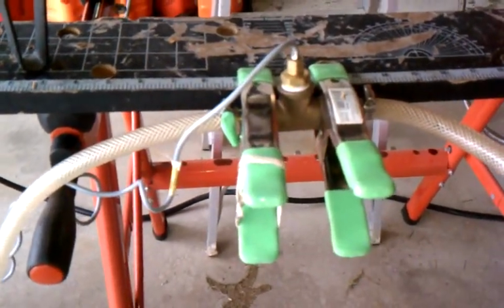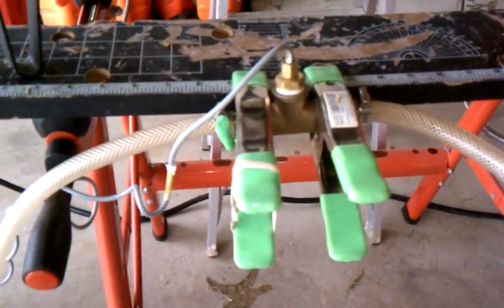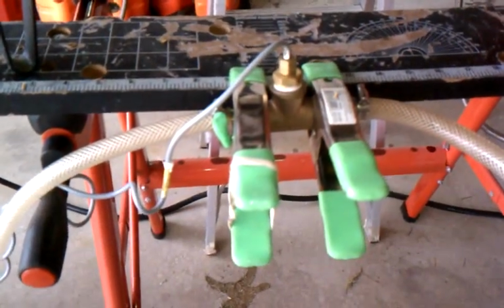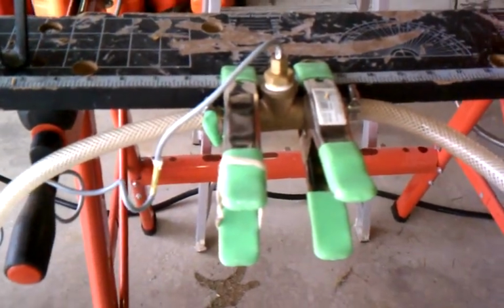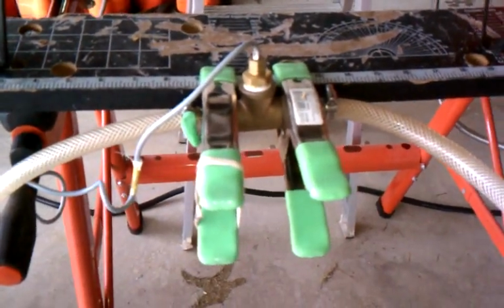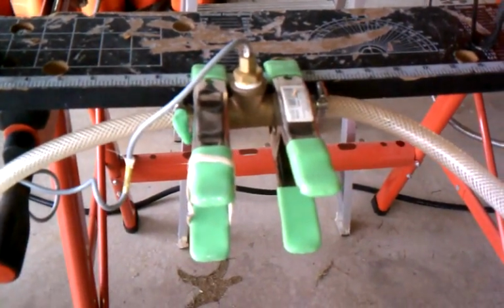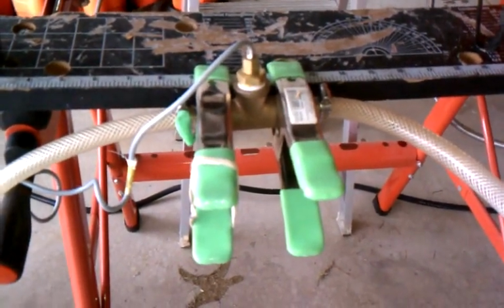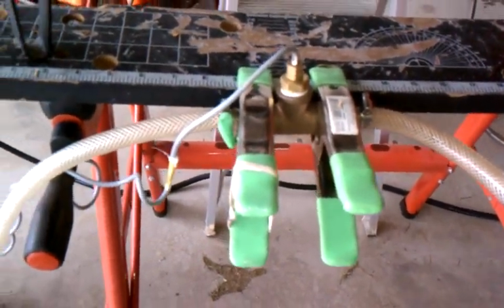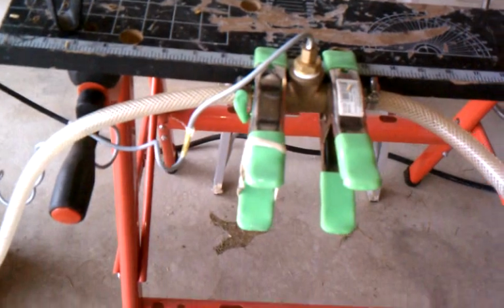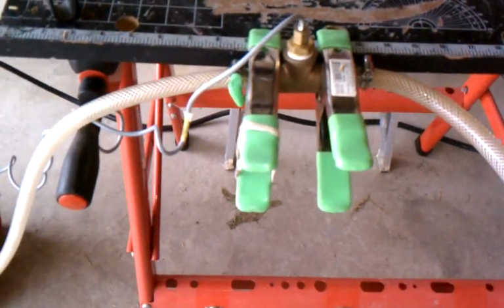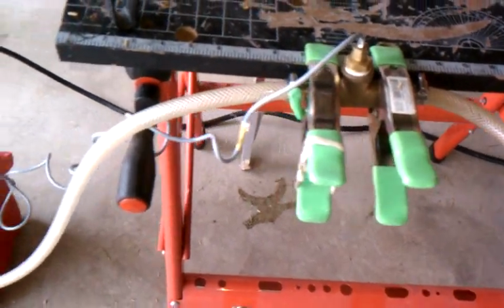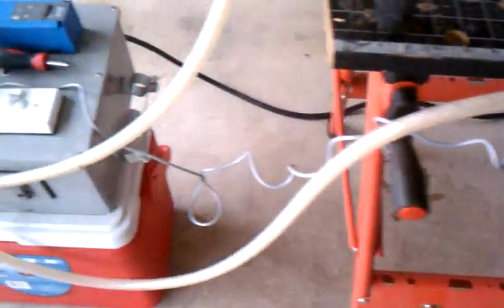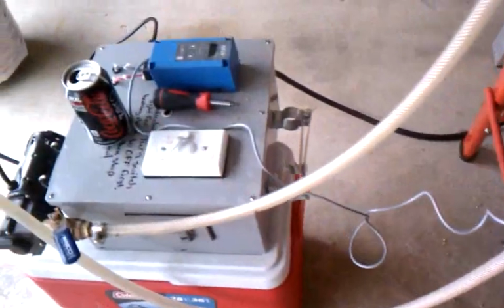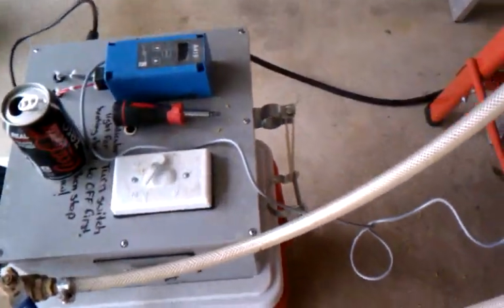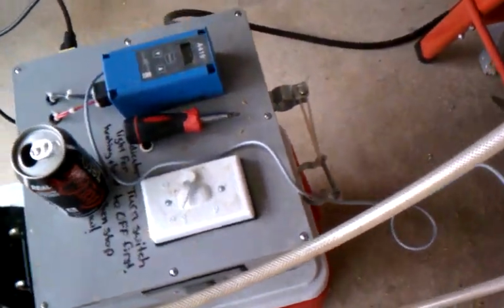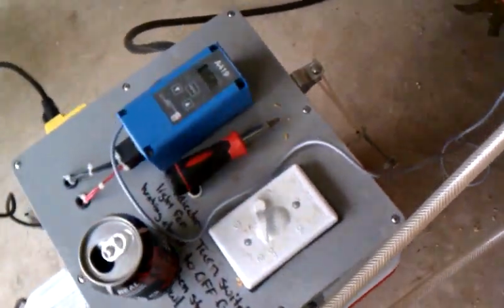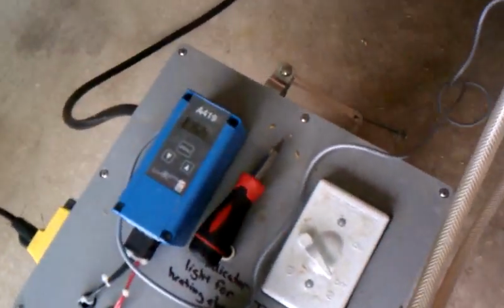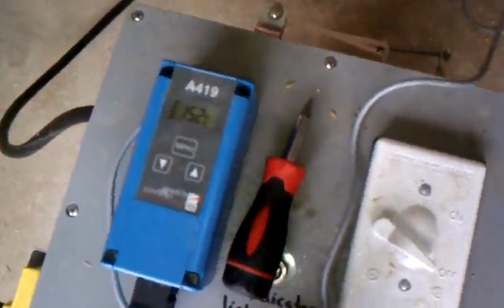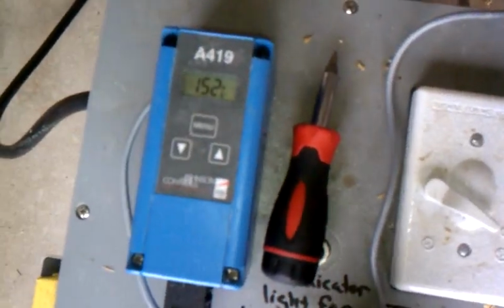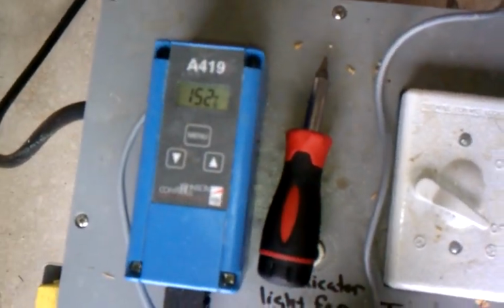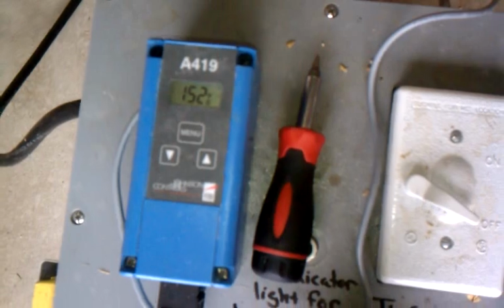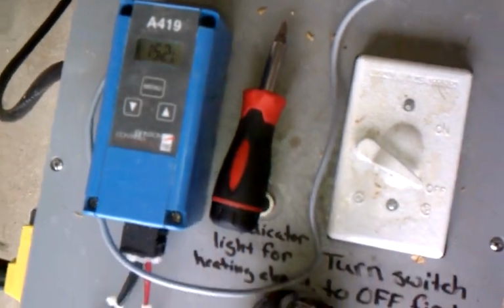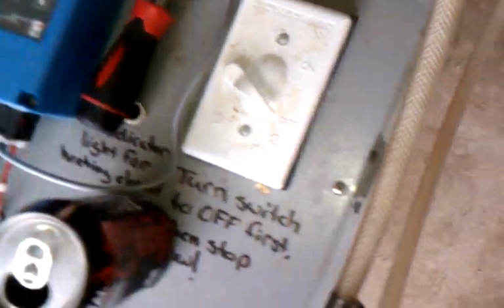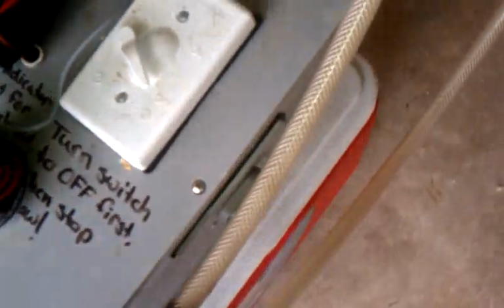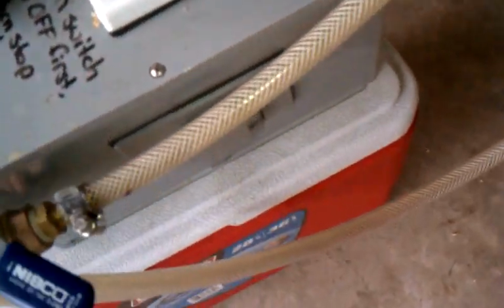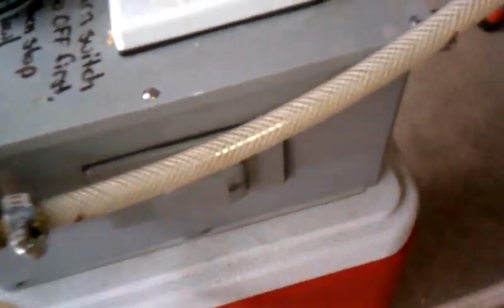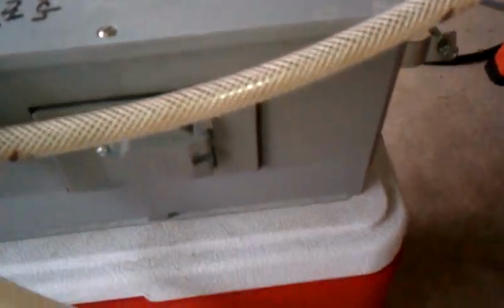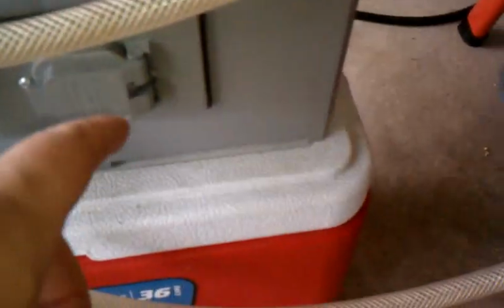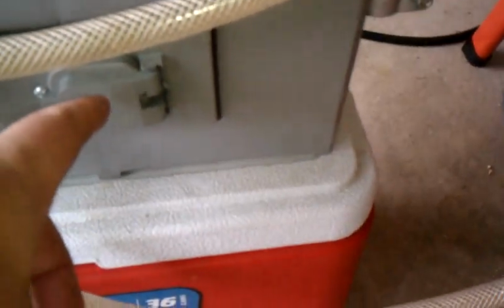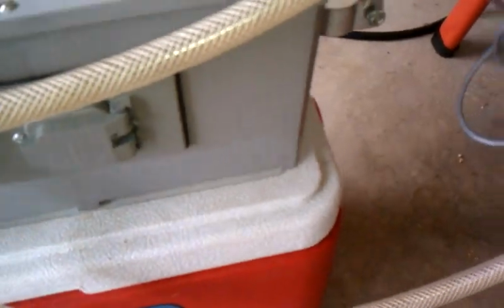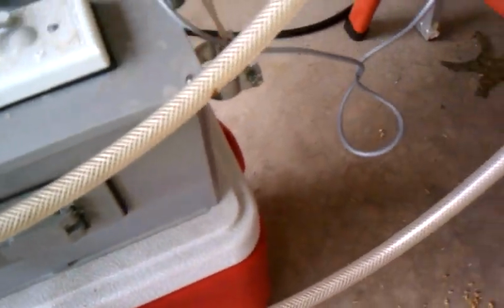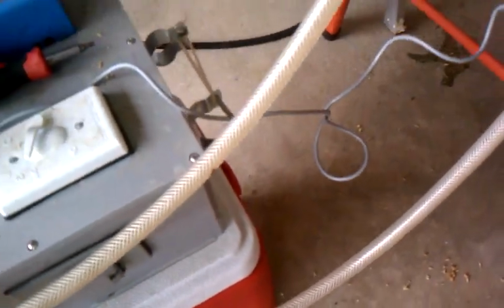So there was the part that regulated the element, and that would hit a certain temperature at the thermostat thing. It would essentially go into here and kick the electricity on and off.